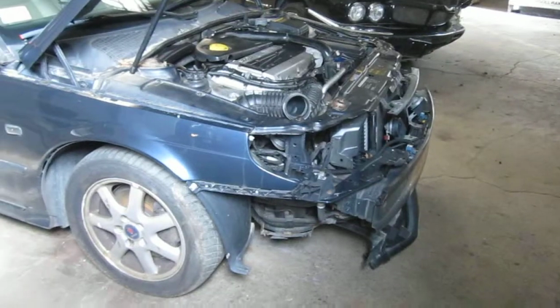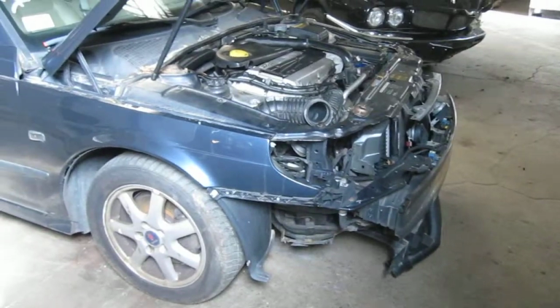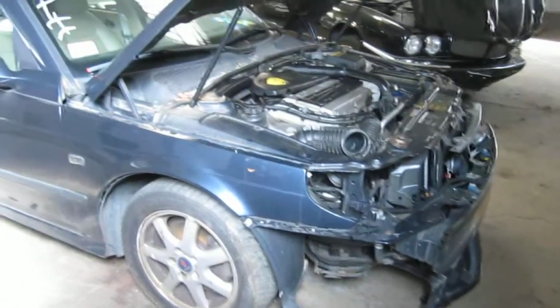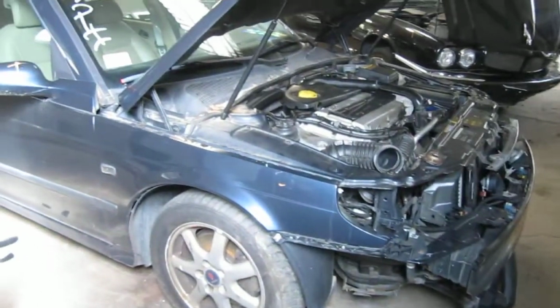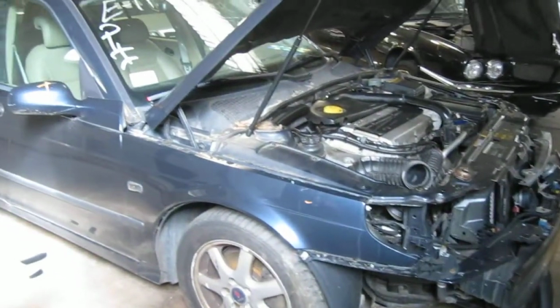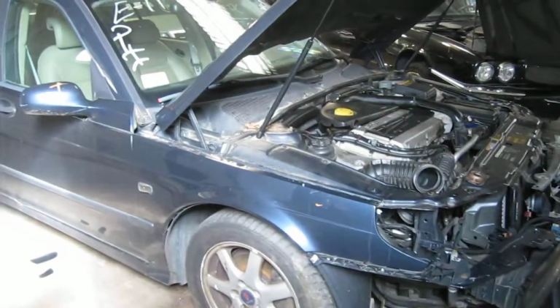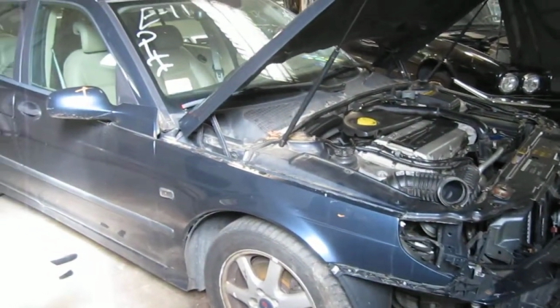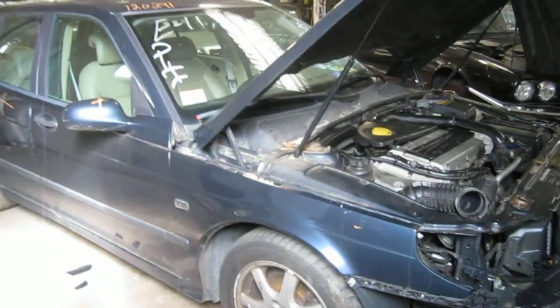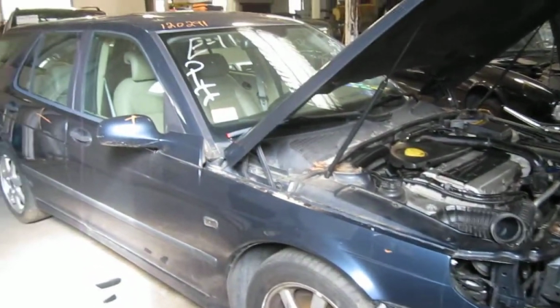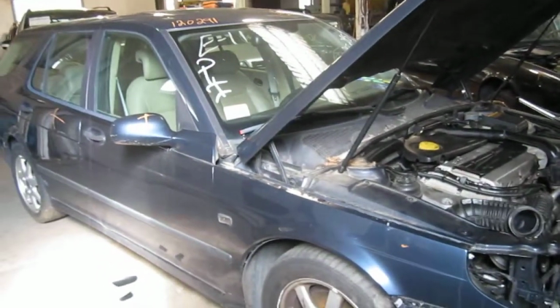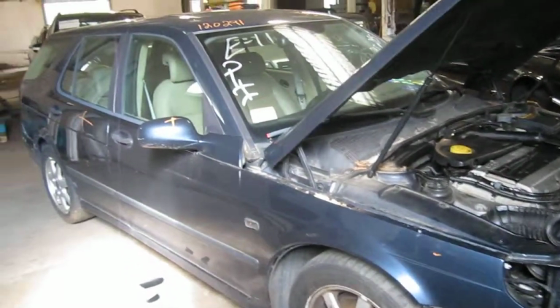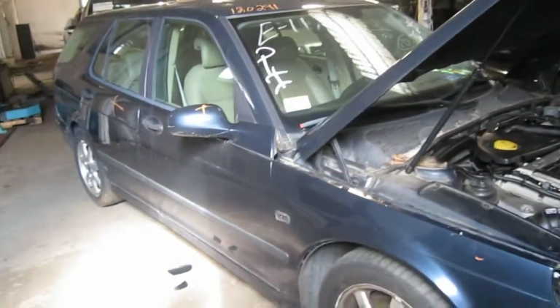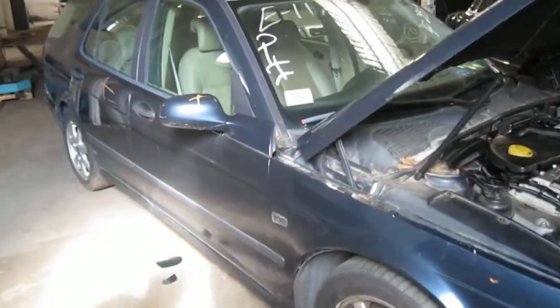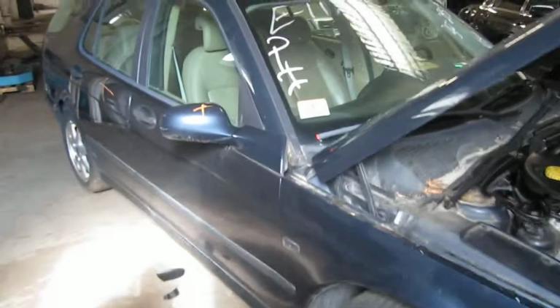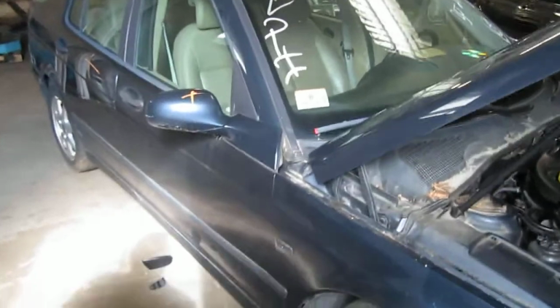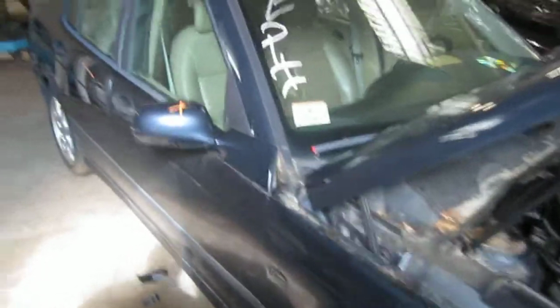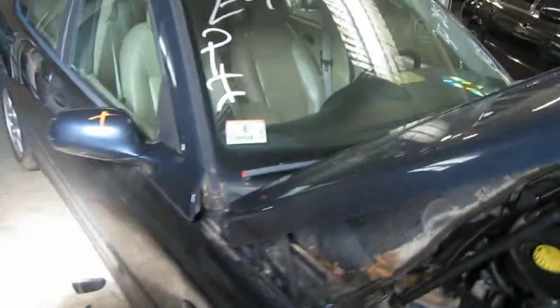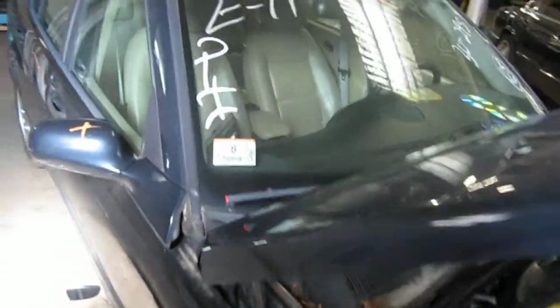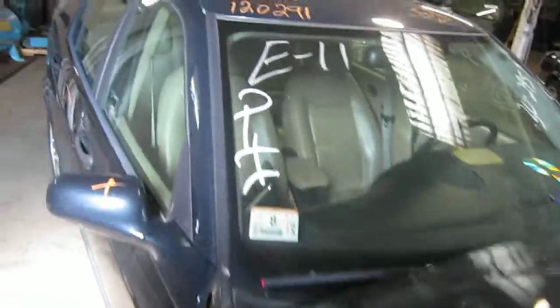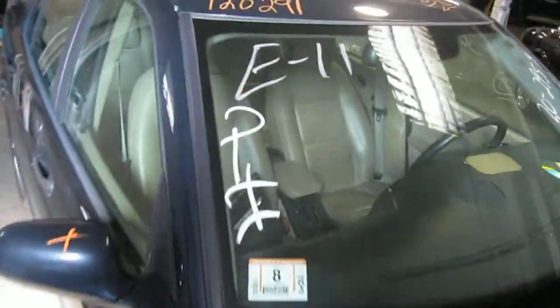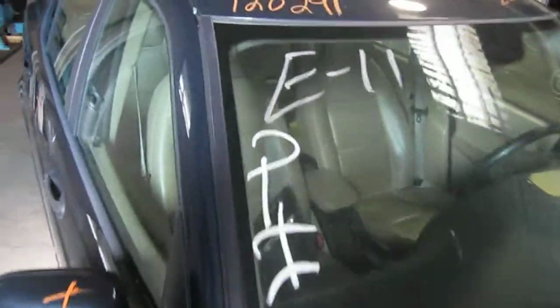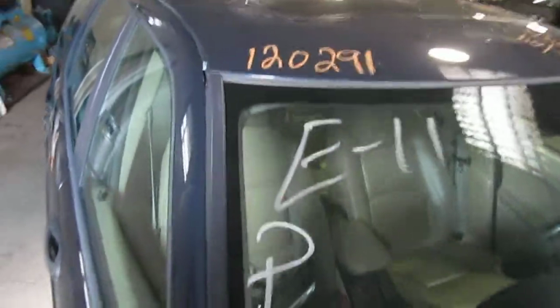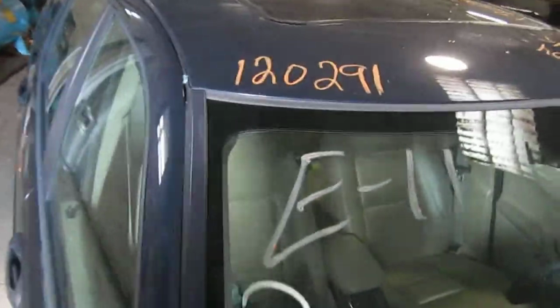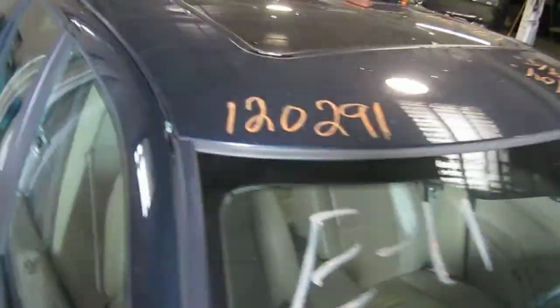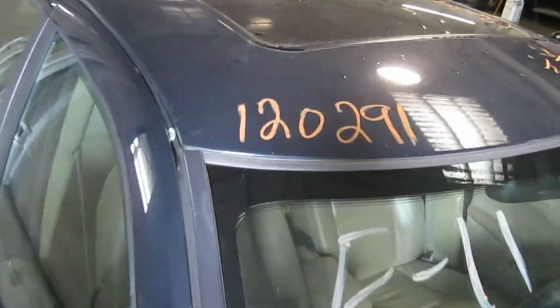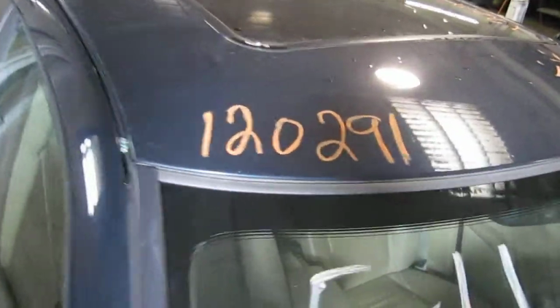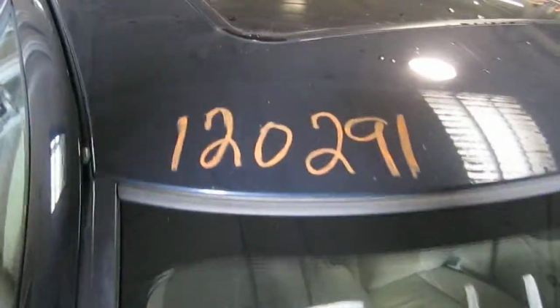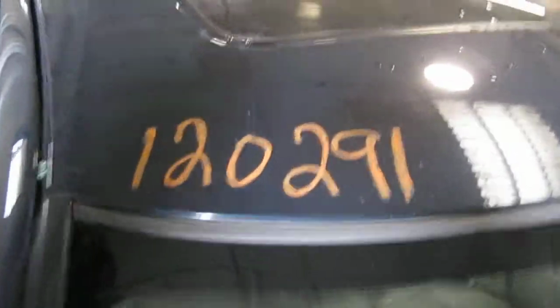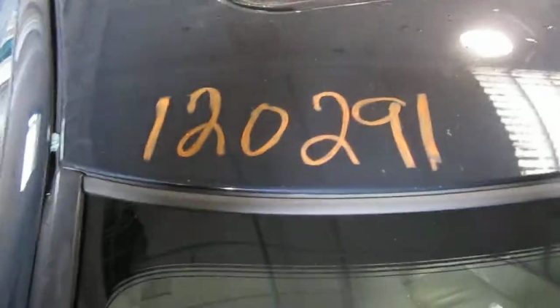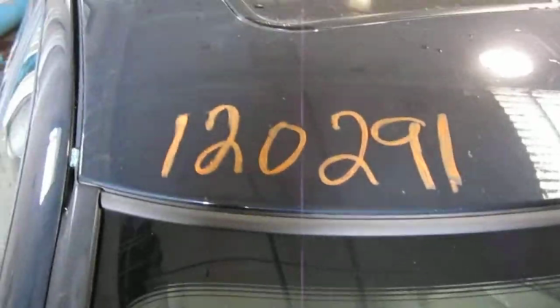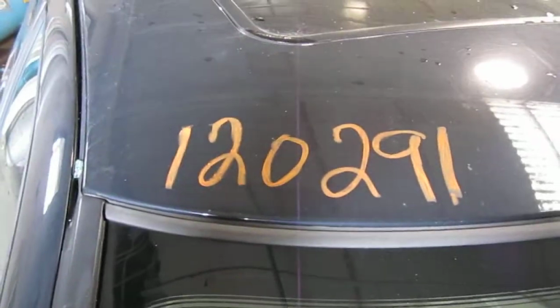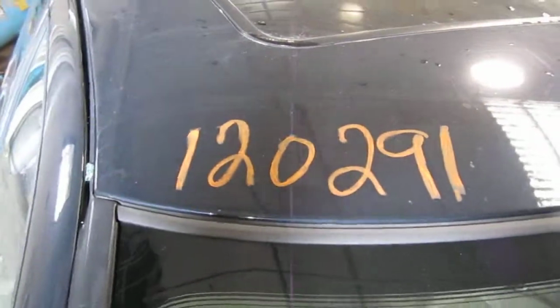Hello and welcome to Tom's Ford Auto Parts video portion of our inventory. Here we have a 2005 Saab 95. The stock number of this vehicle is 120291.